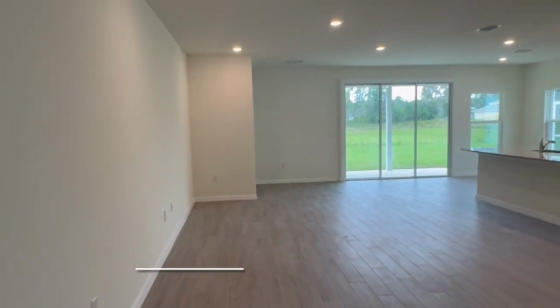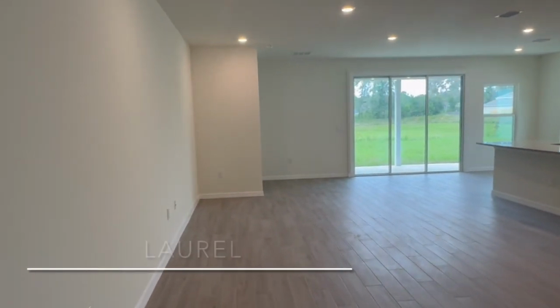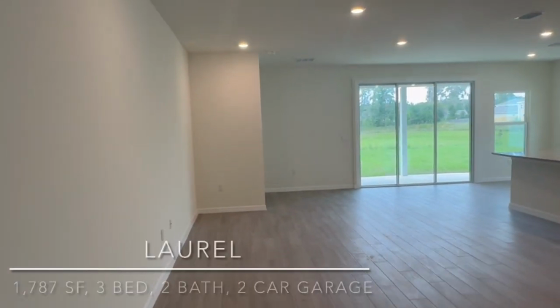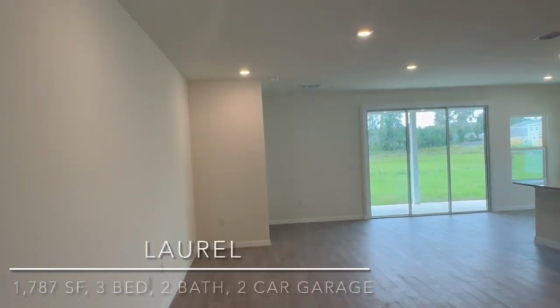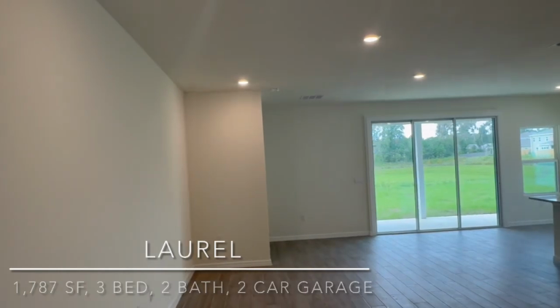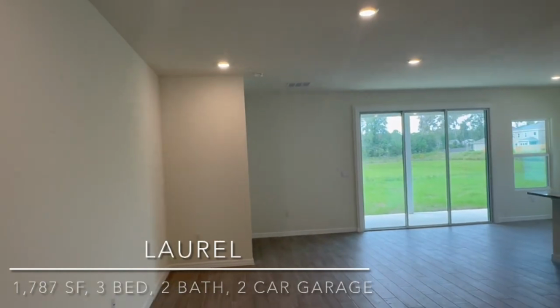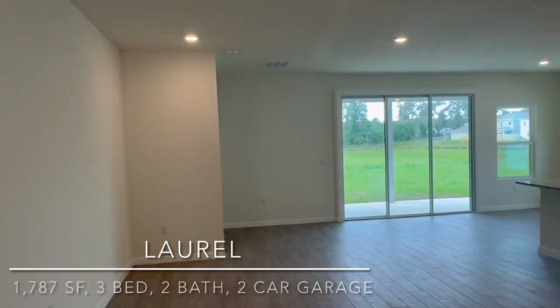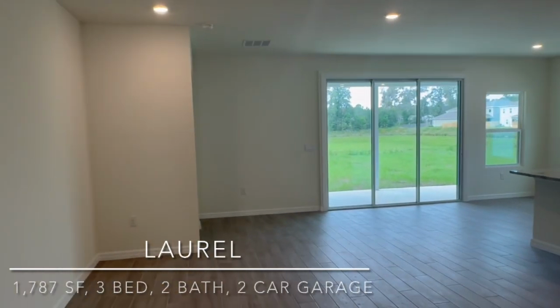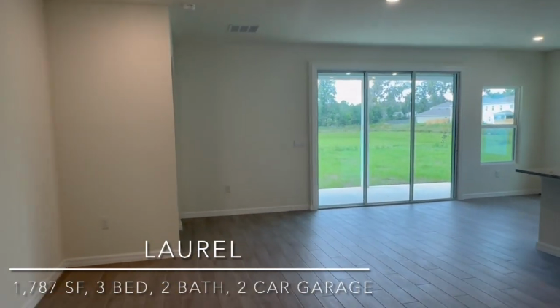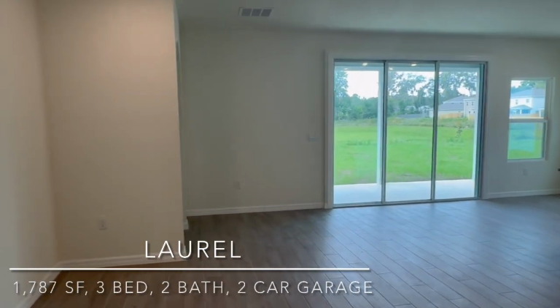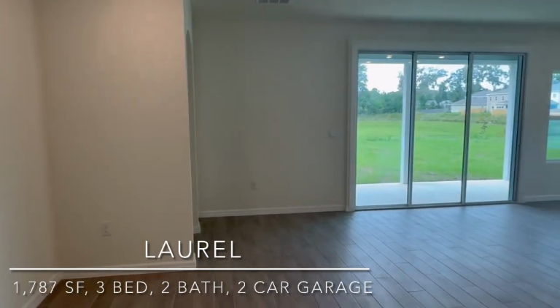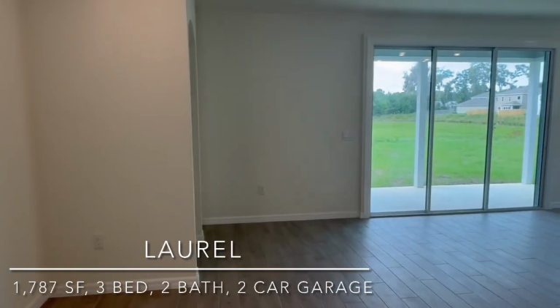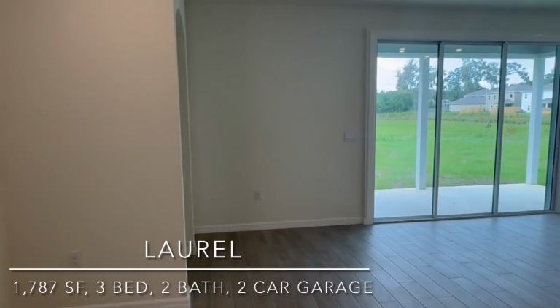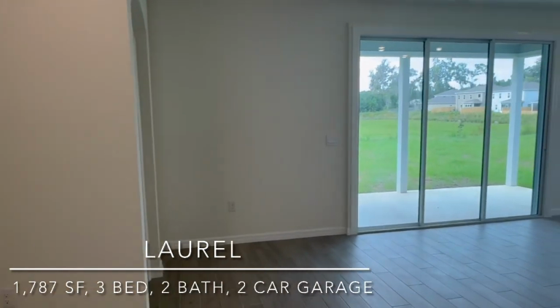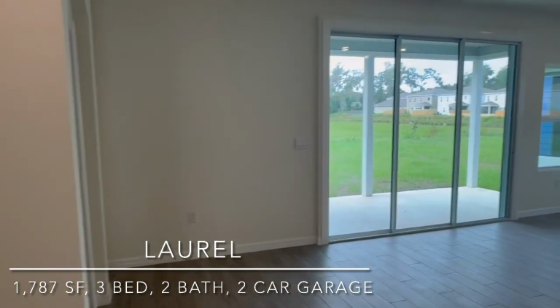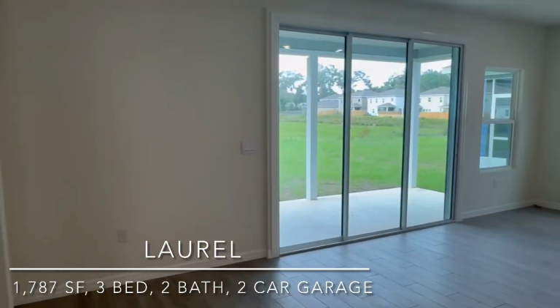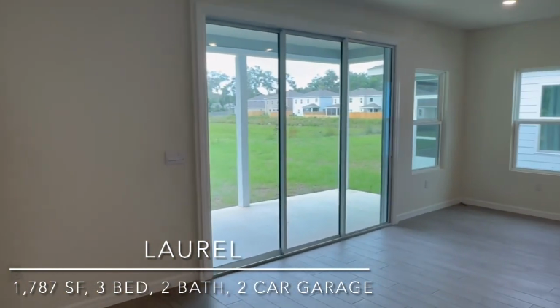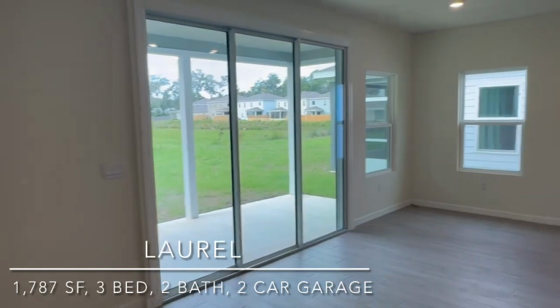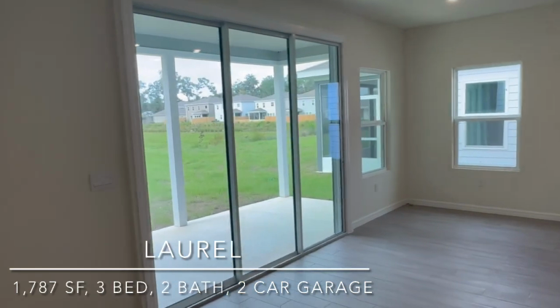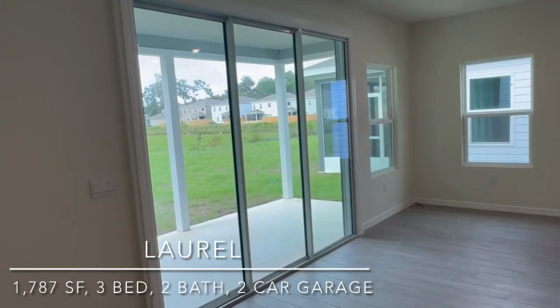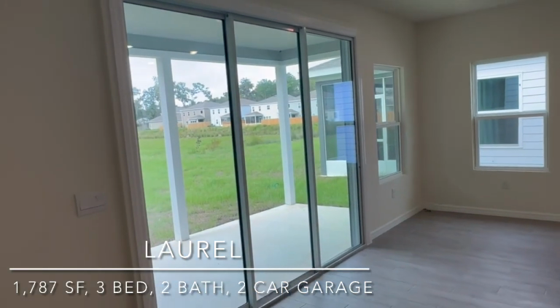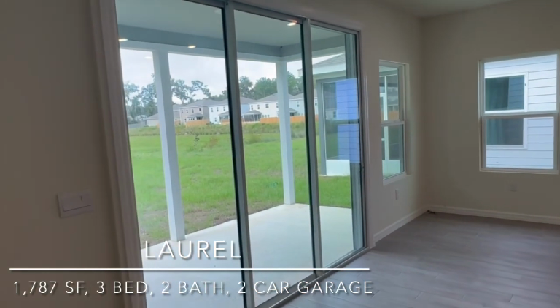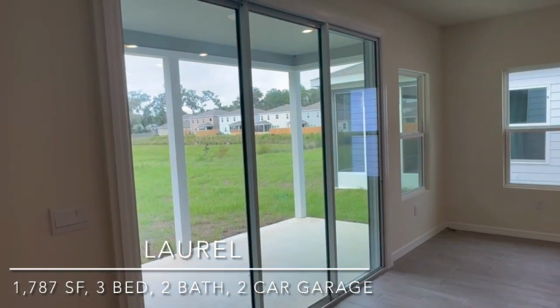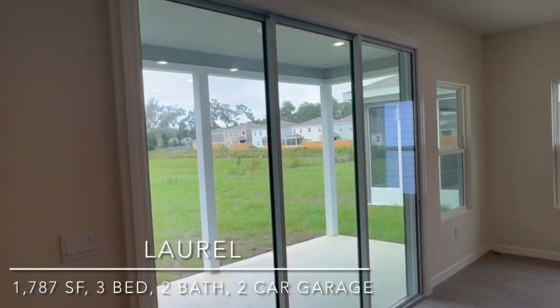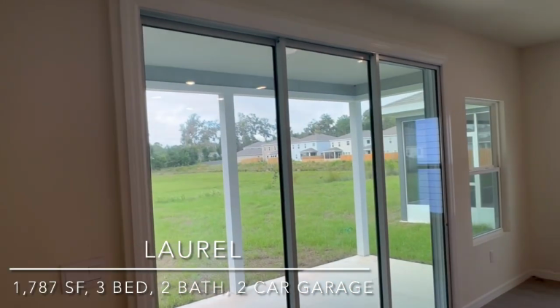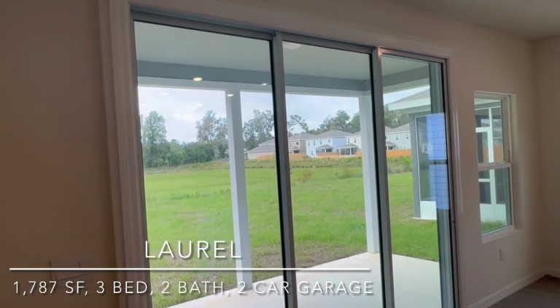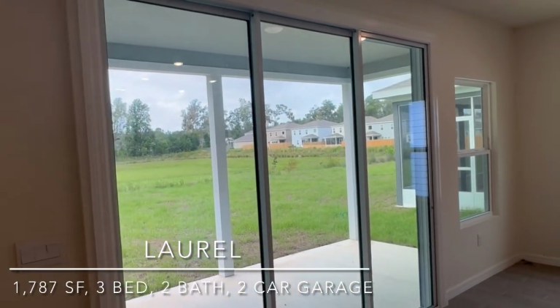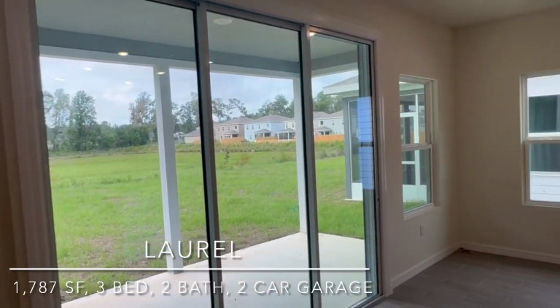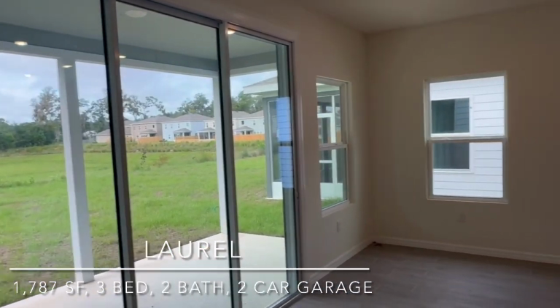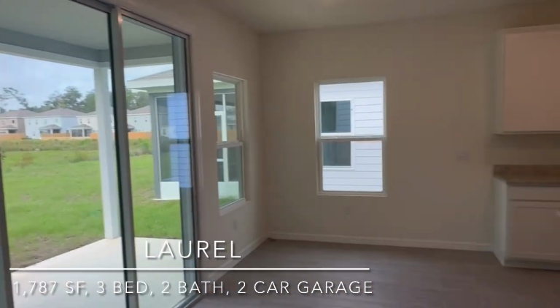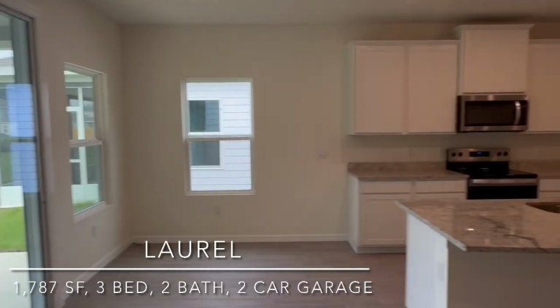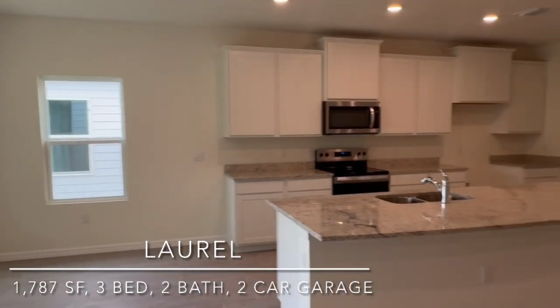So here we kind of enter the great room of the home. Really nice lanai with accordion-style sliding glass doors that open in either direction.